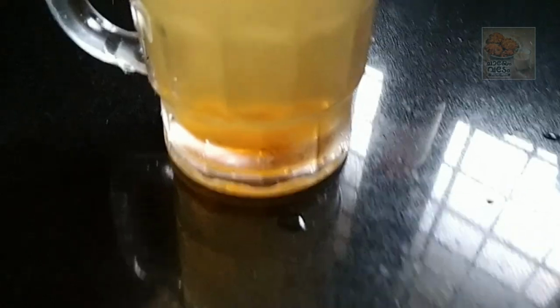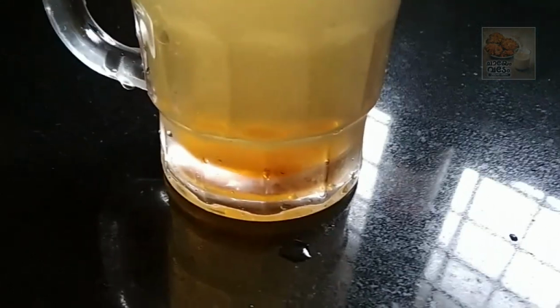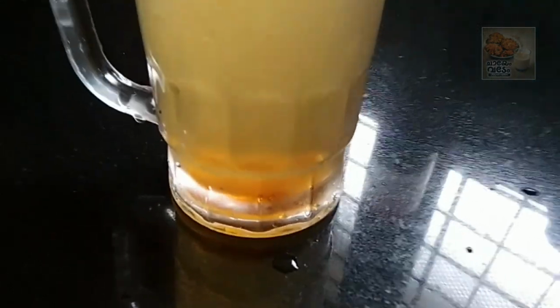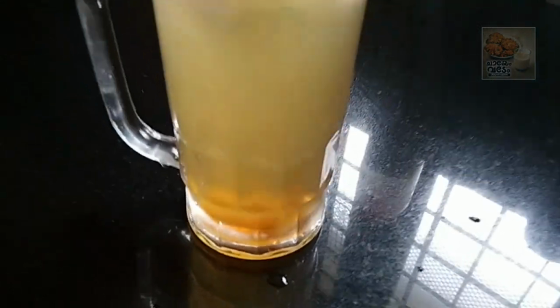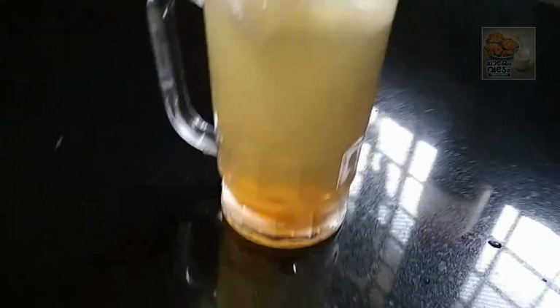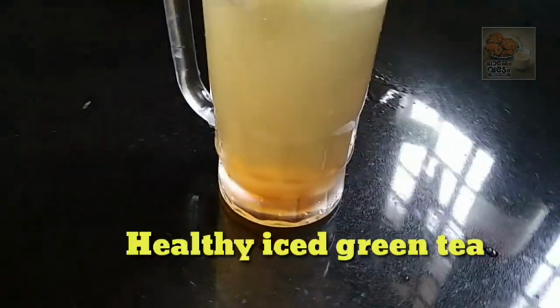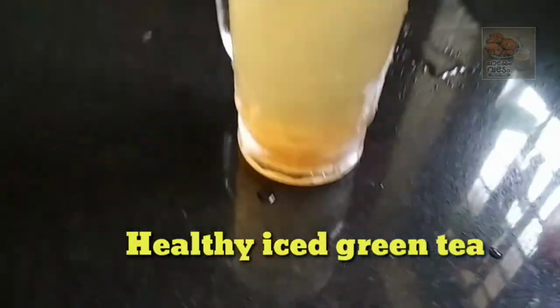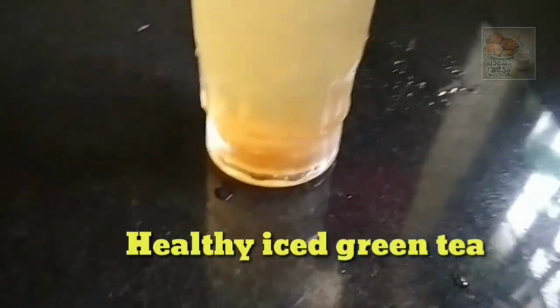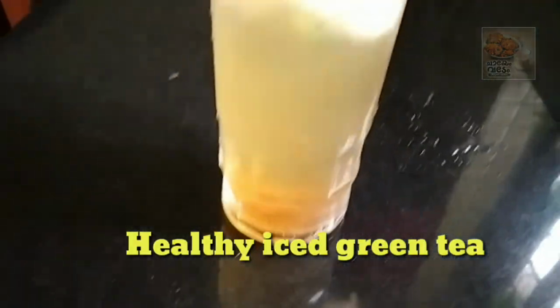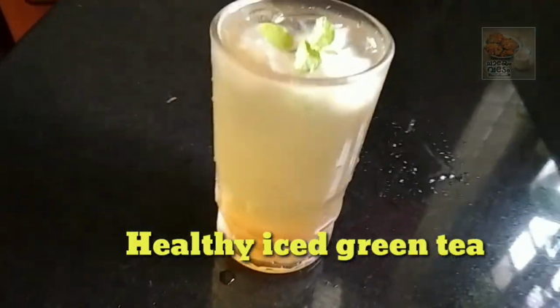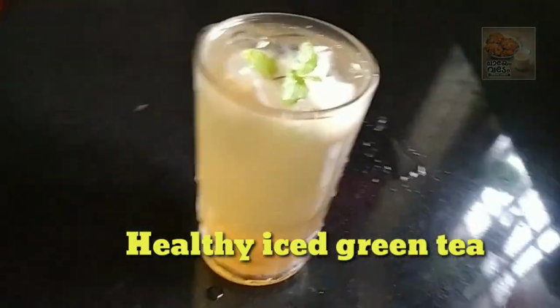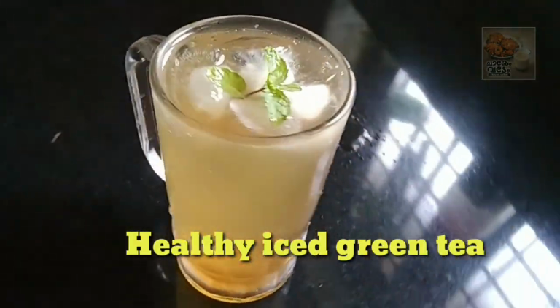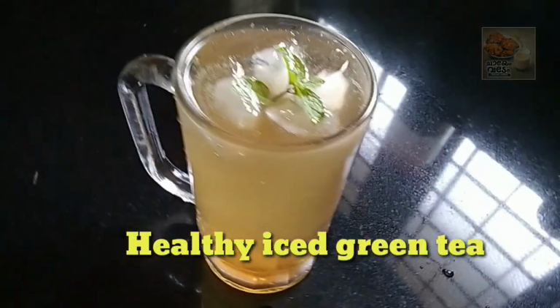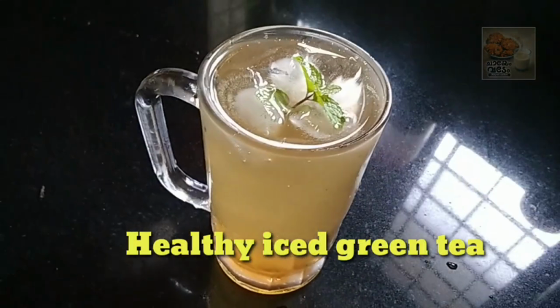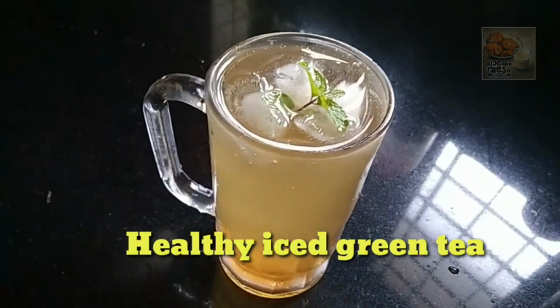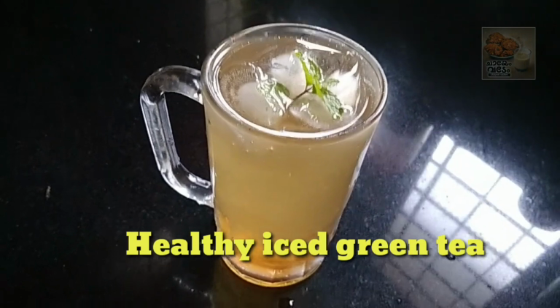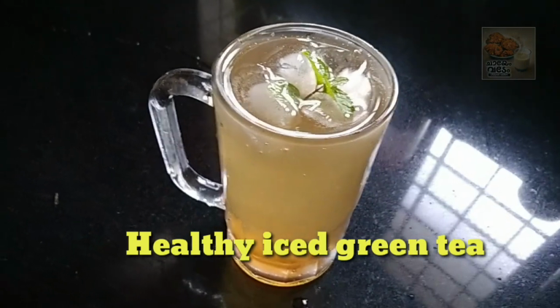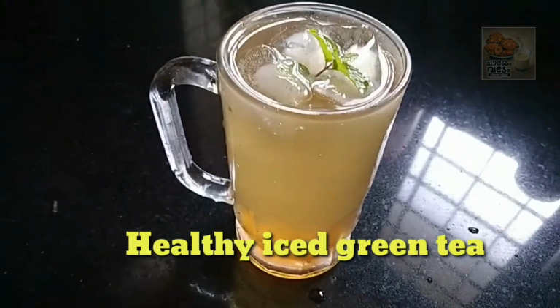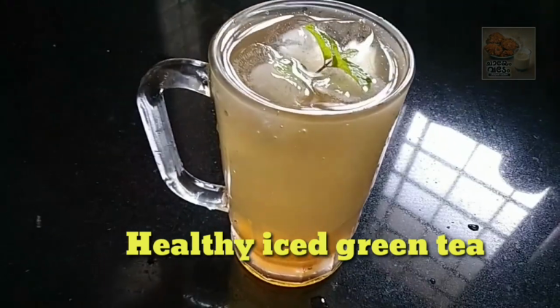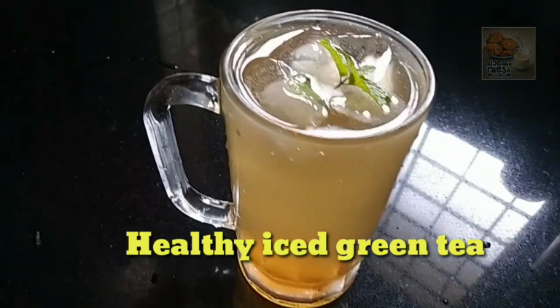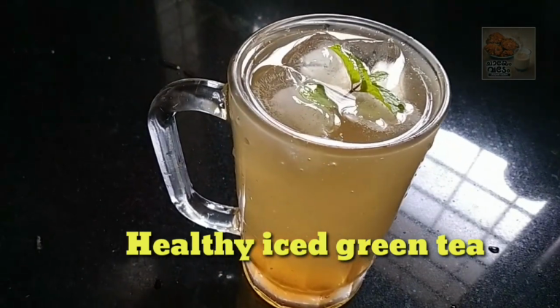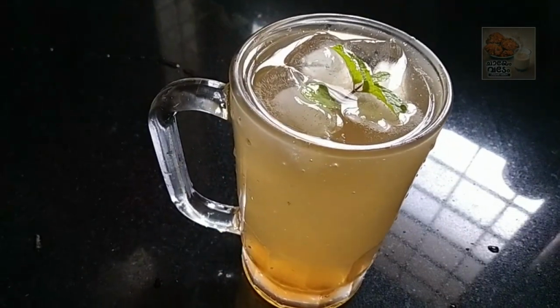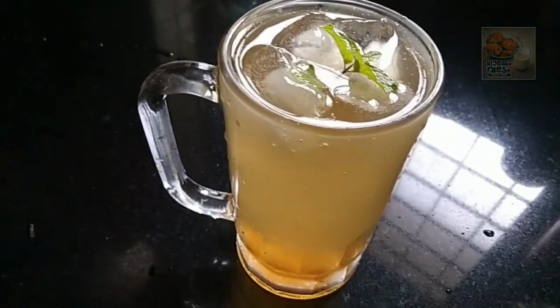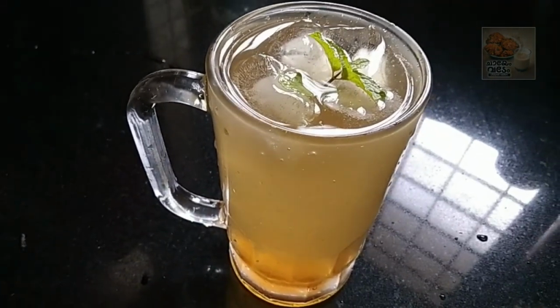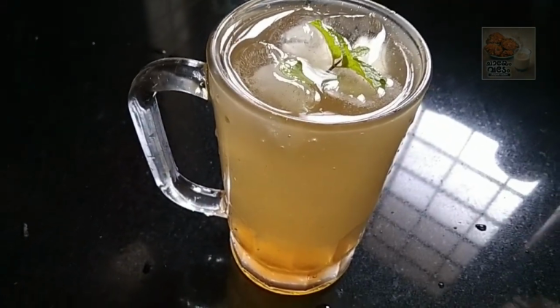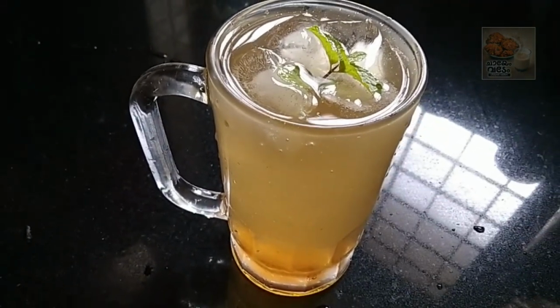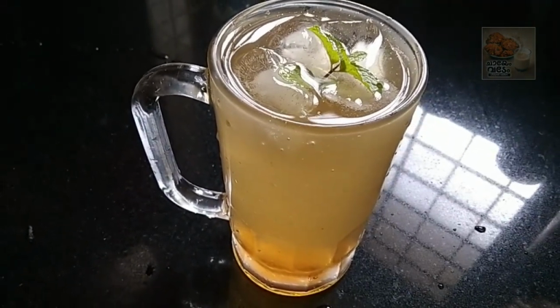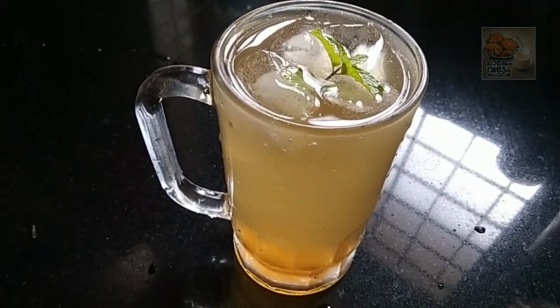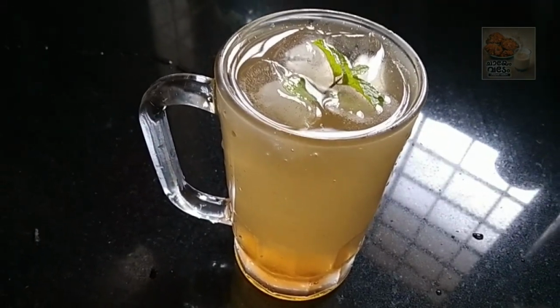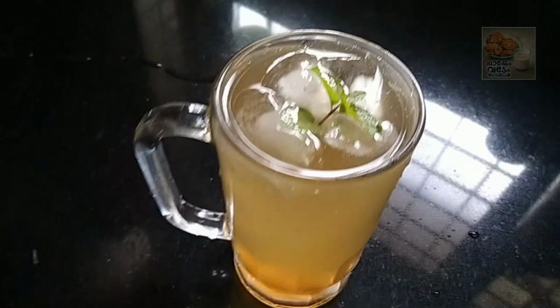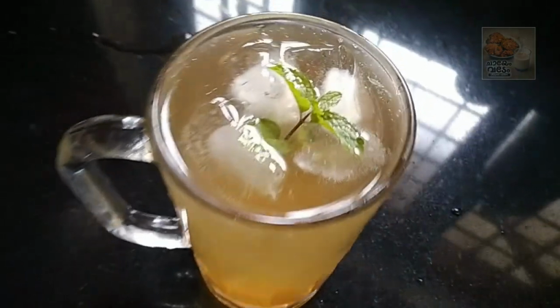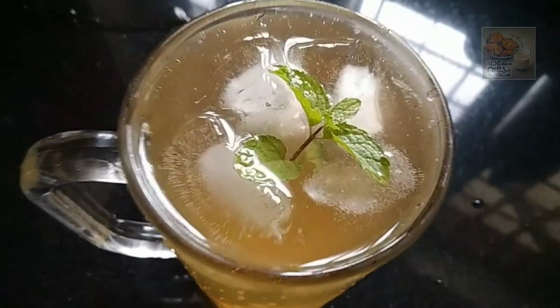Hello friends, welcome back to the video. We are ready to make a healthy iced green tea drink. This is a tasty drink.